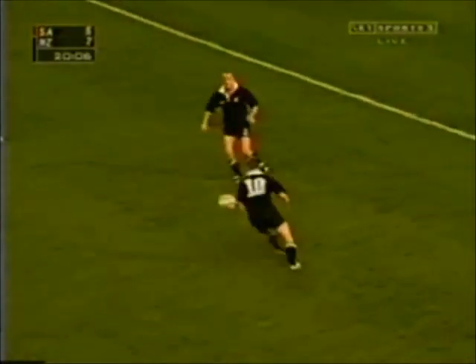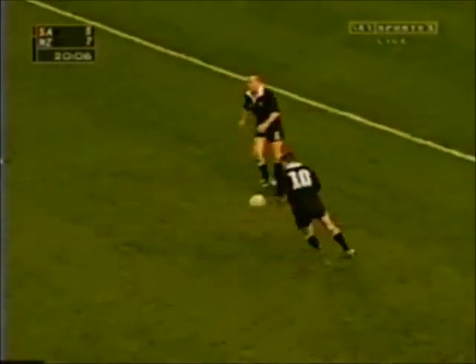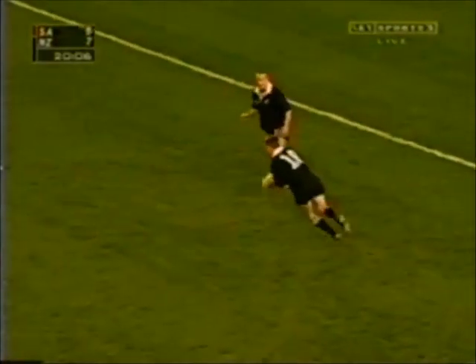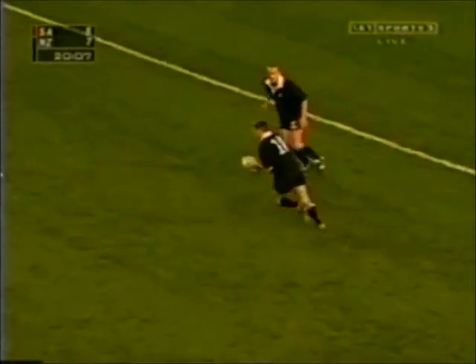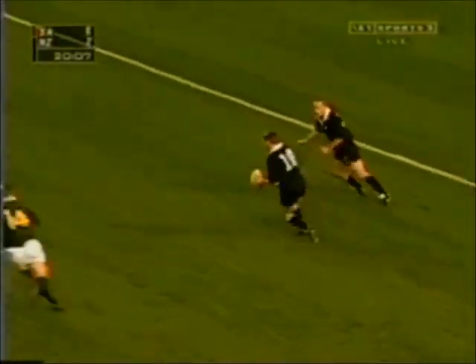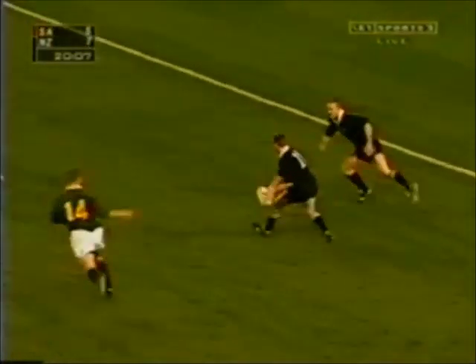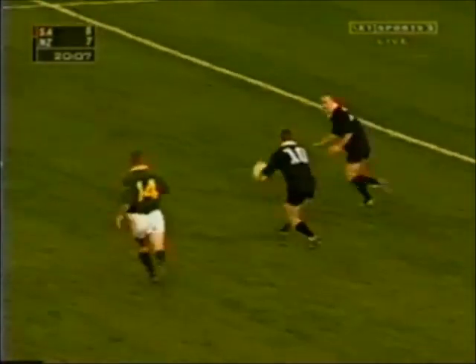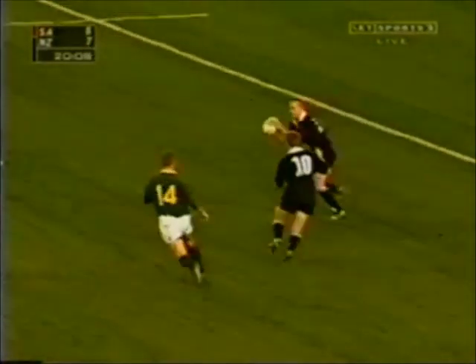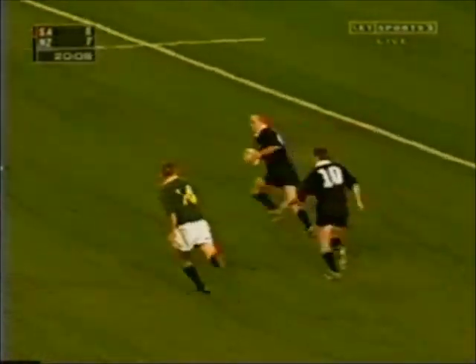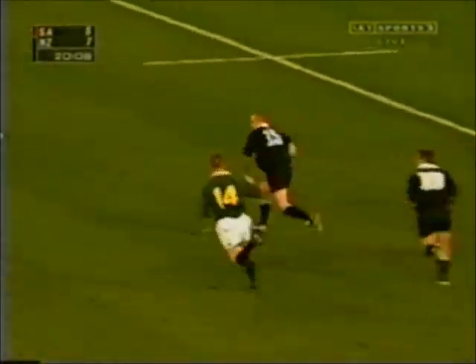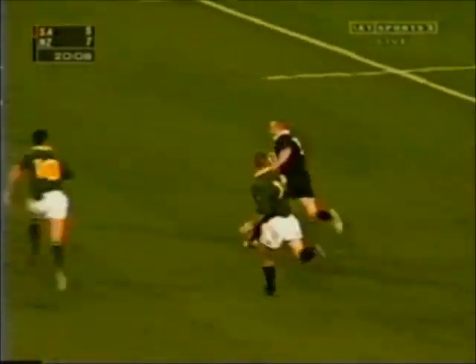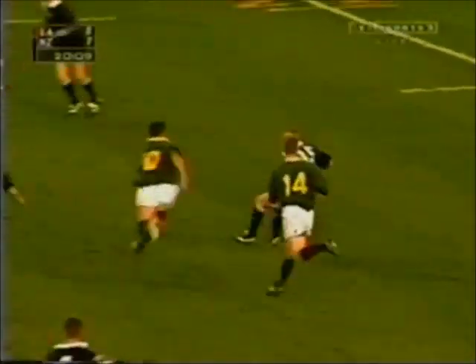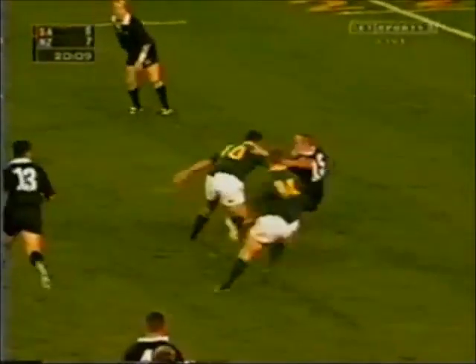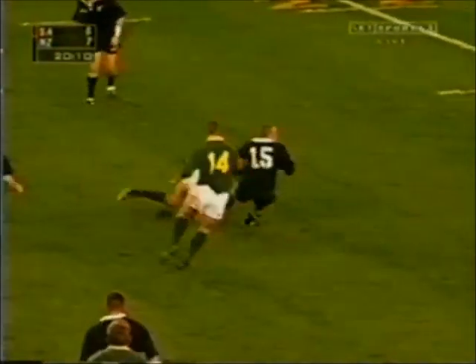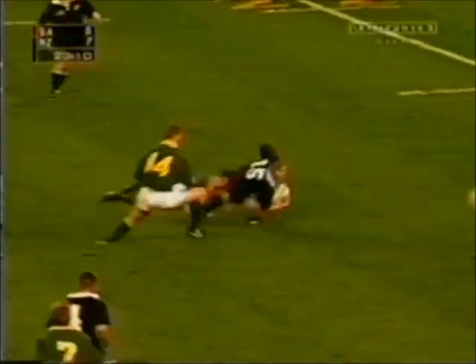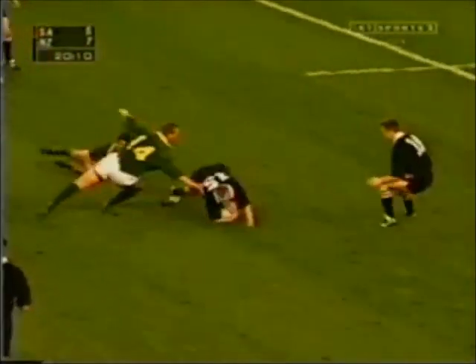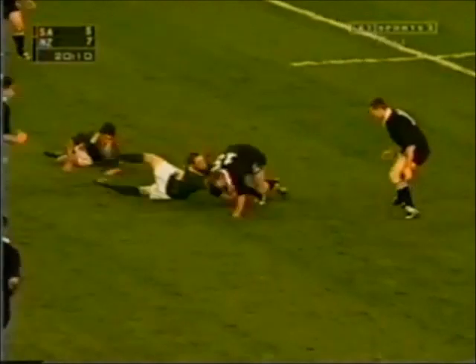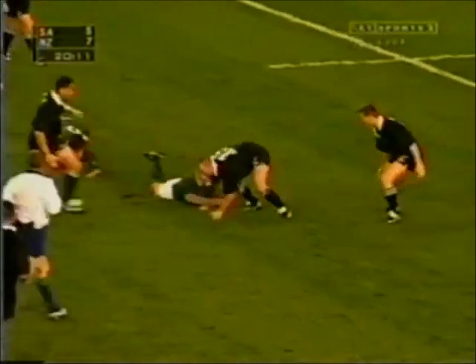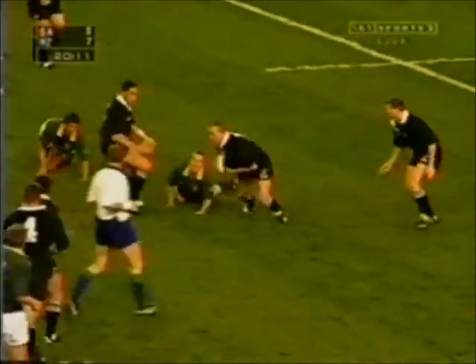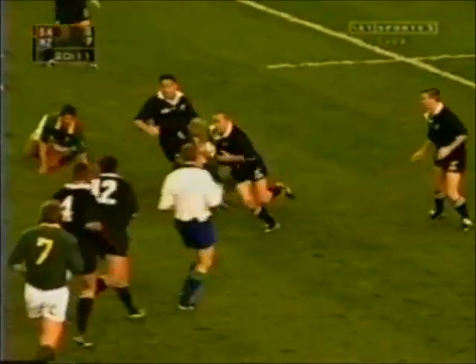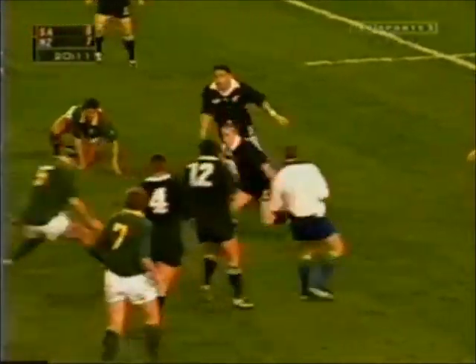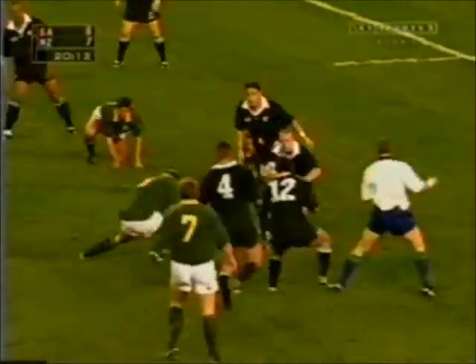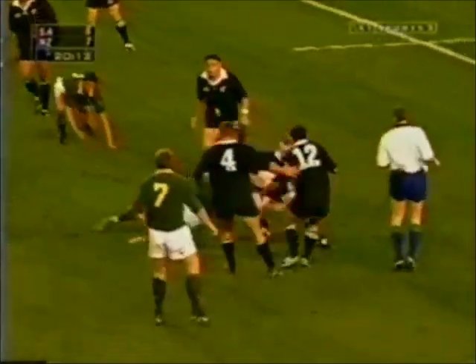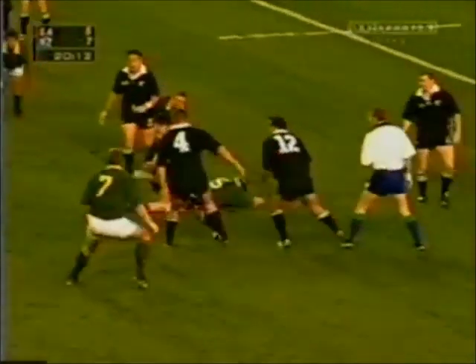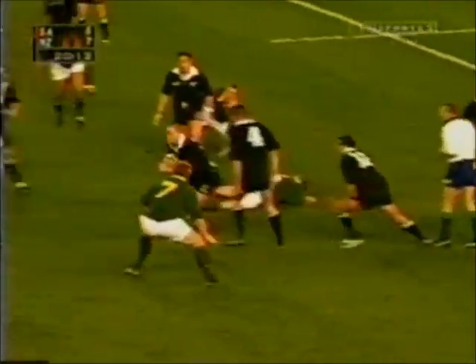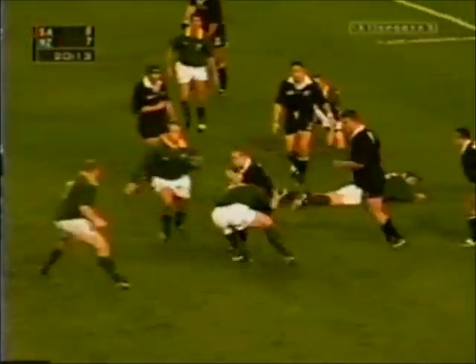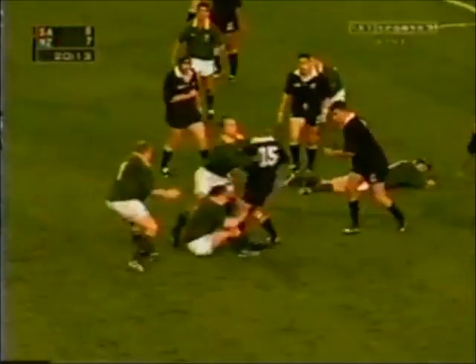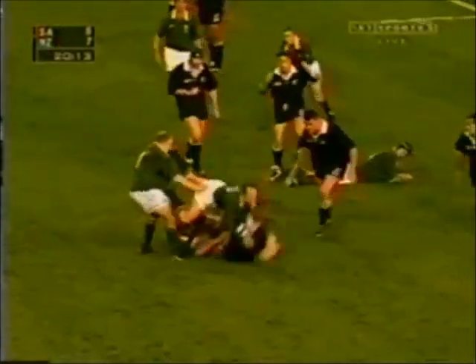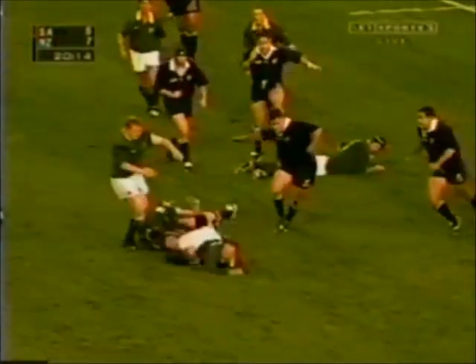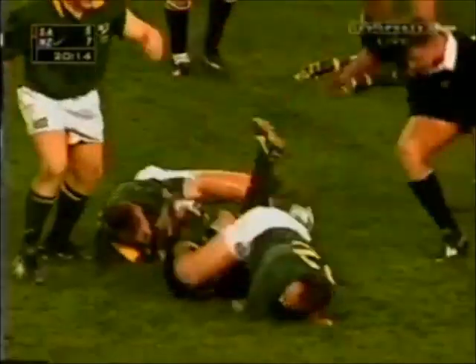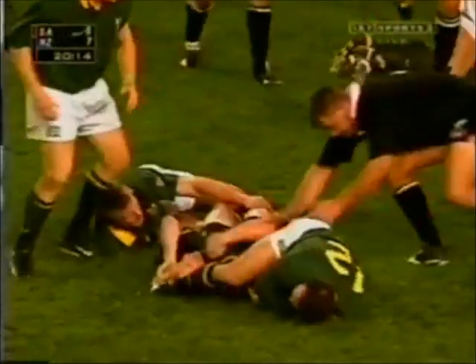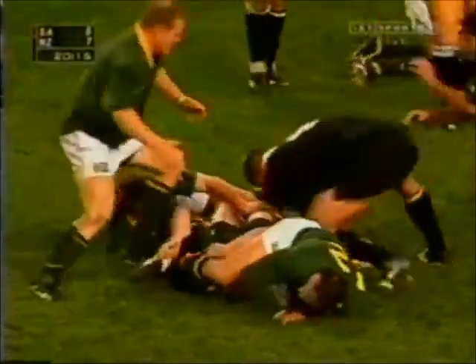Mertens and Cullen. Cullen and Honeyball. Cullen somehow extracts himself — ten out from the 22.